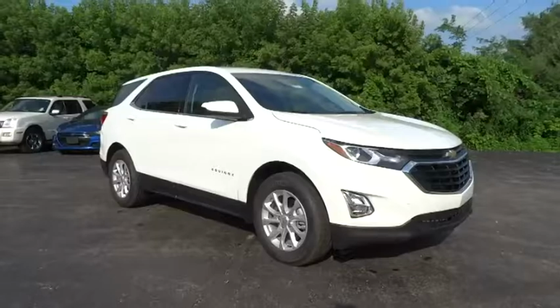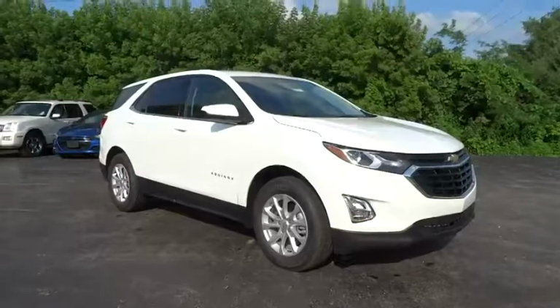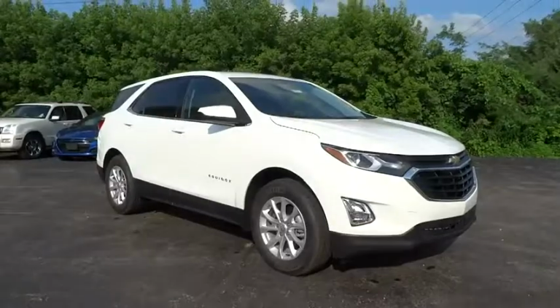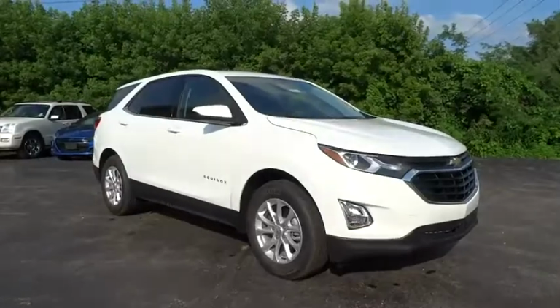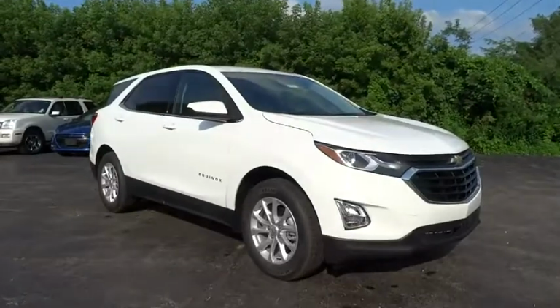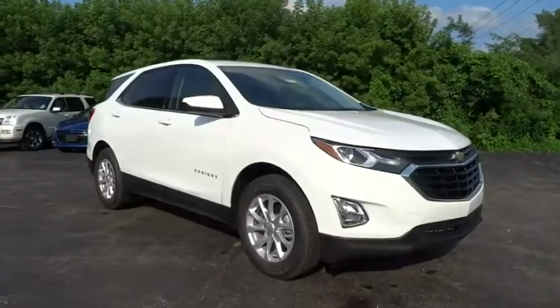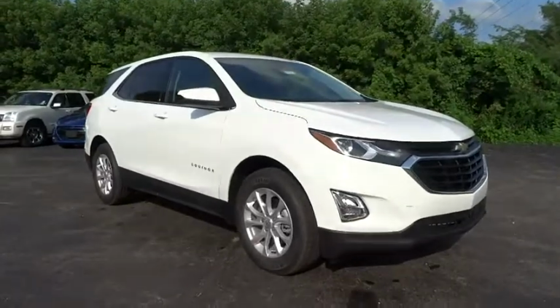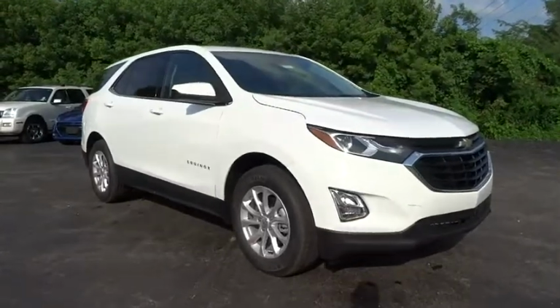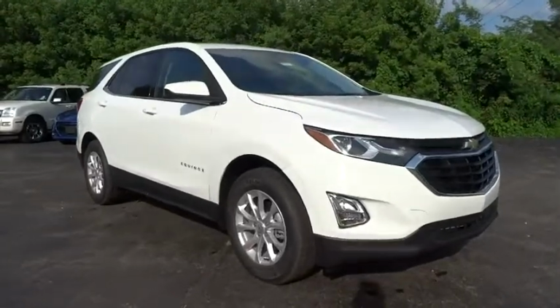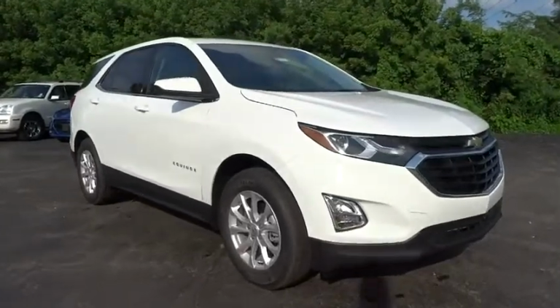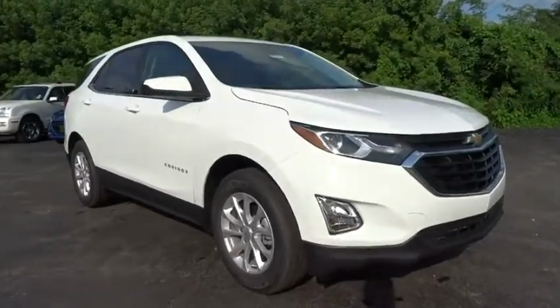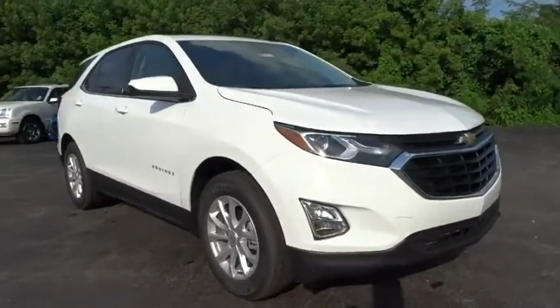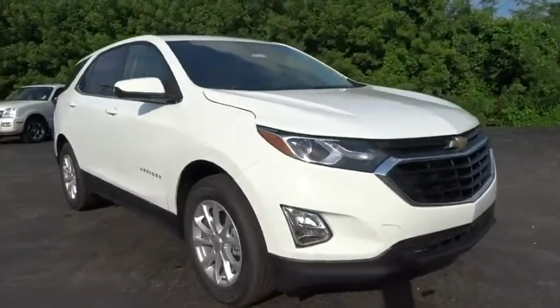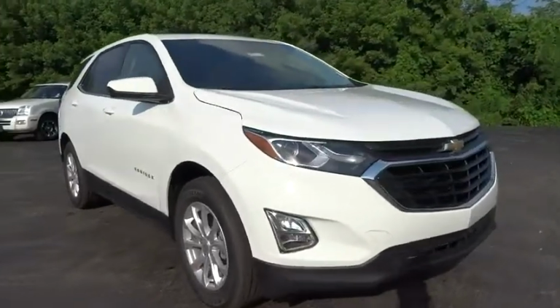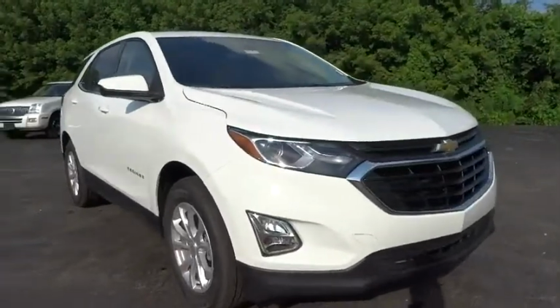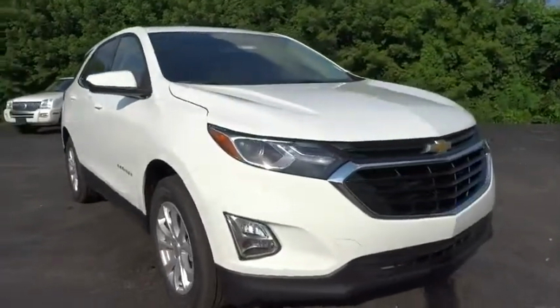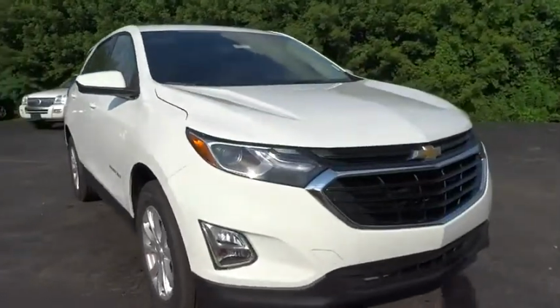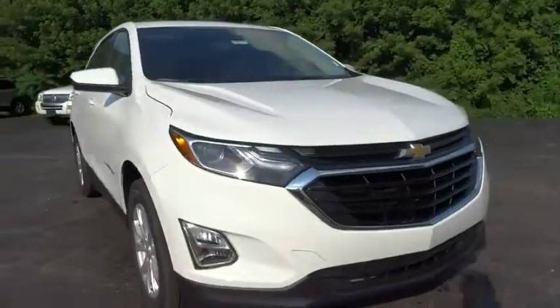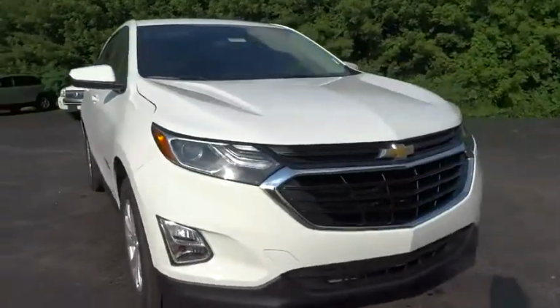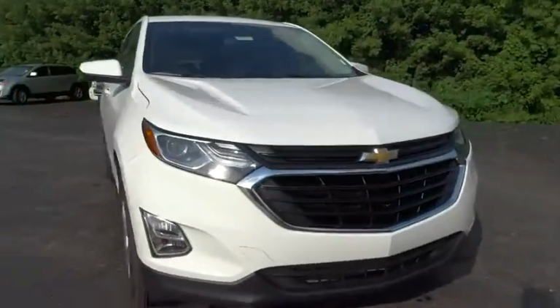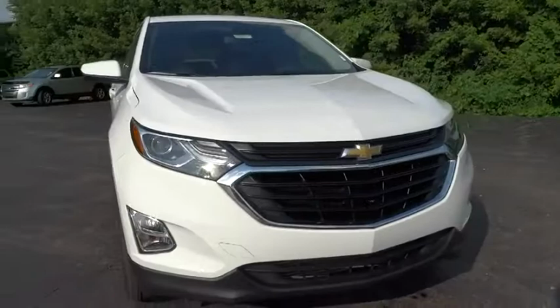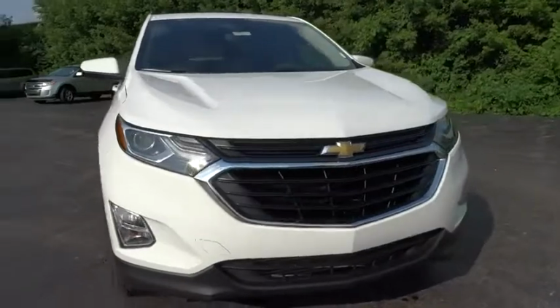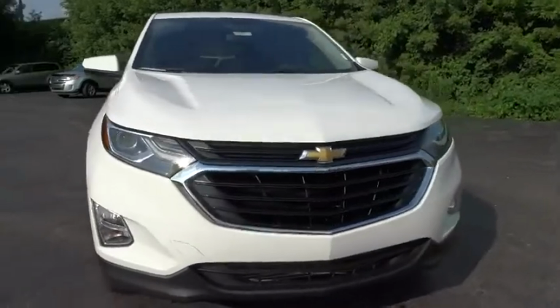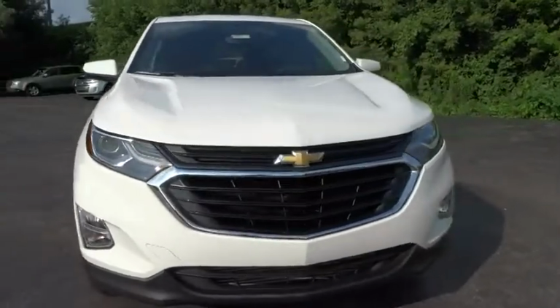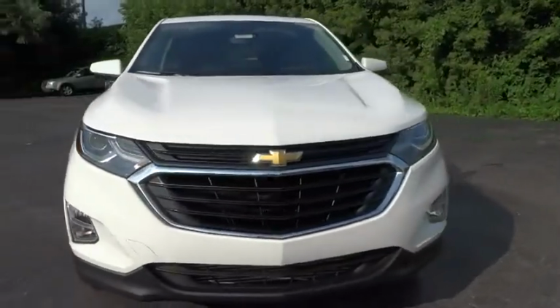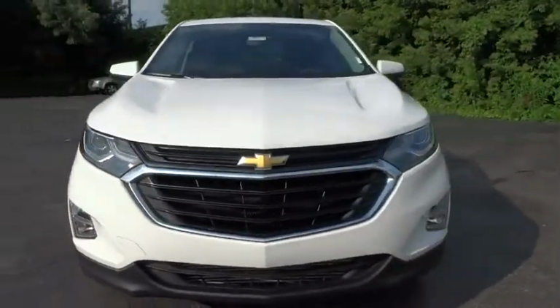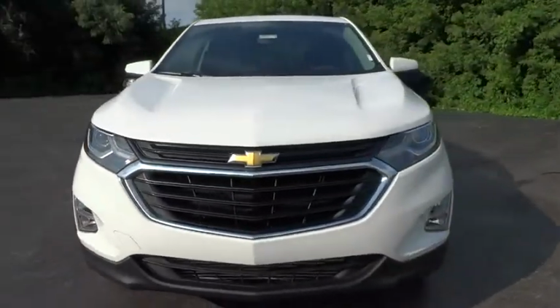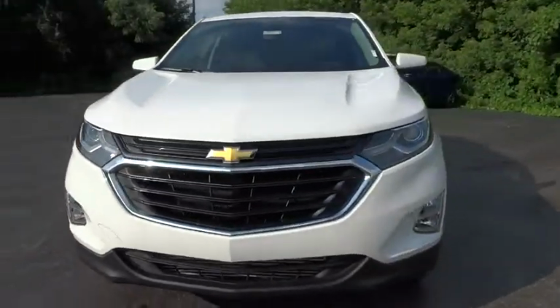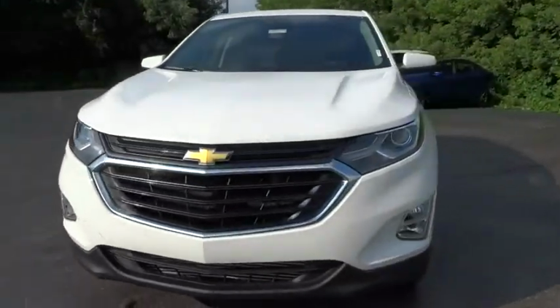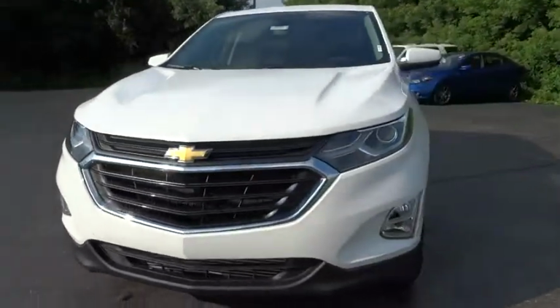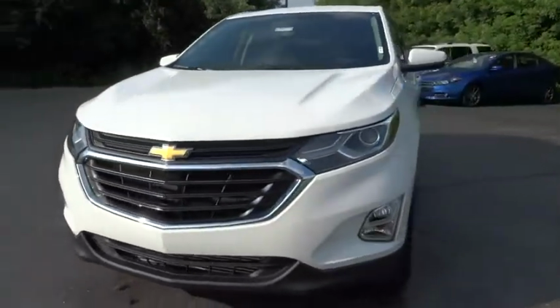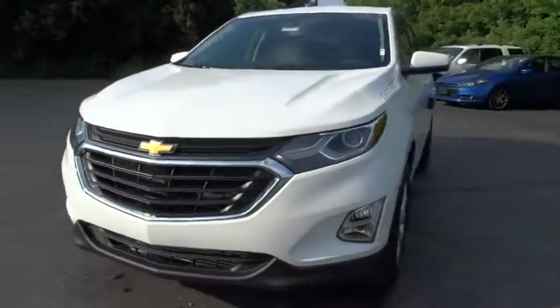Stop by and take a look at the 2020 Chevrolet Equinox. Fuel efficiency, safety, and value equals the Chevy Equinox.